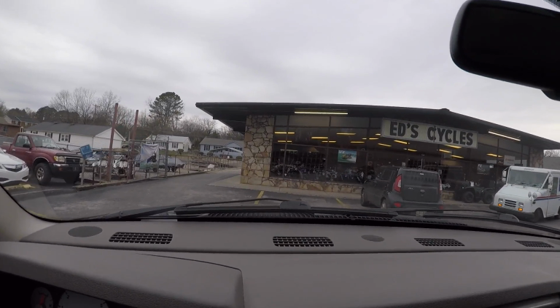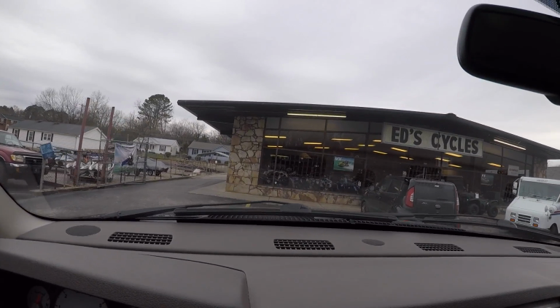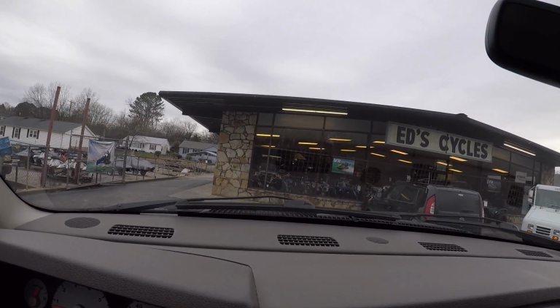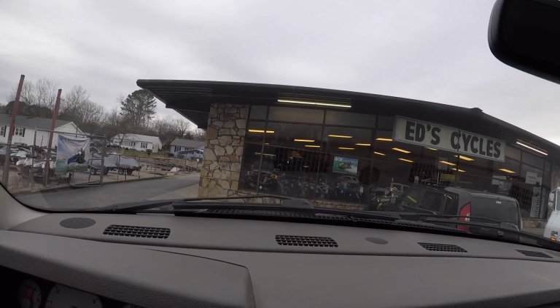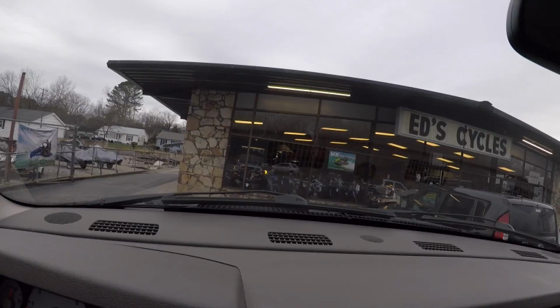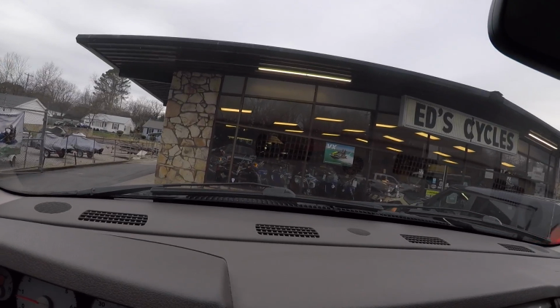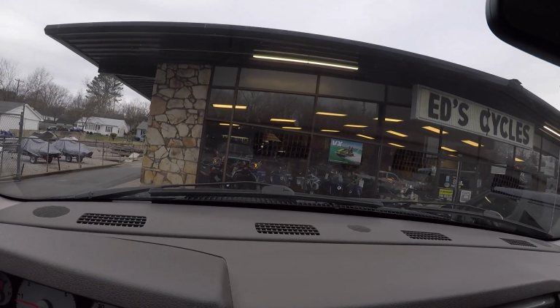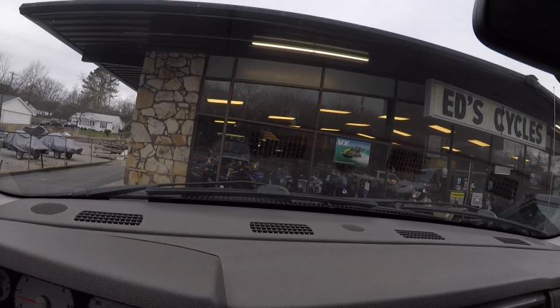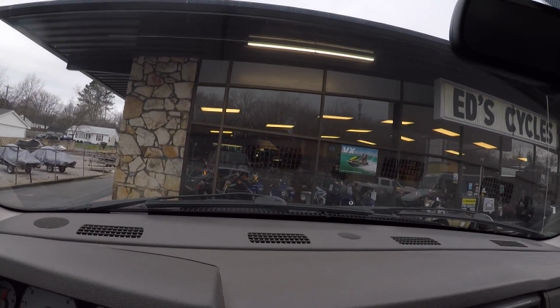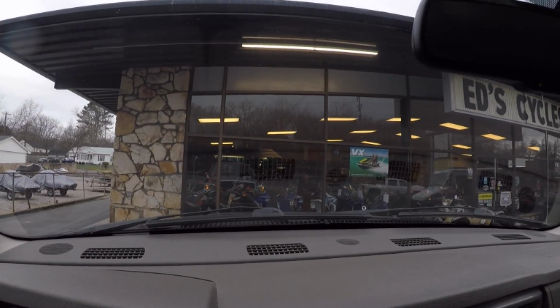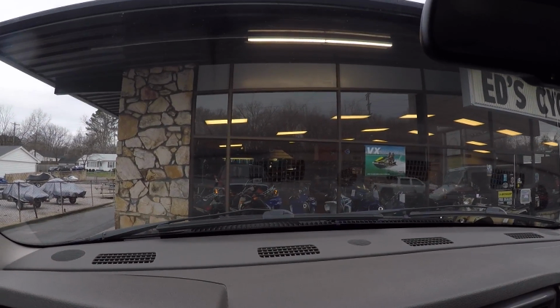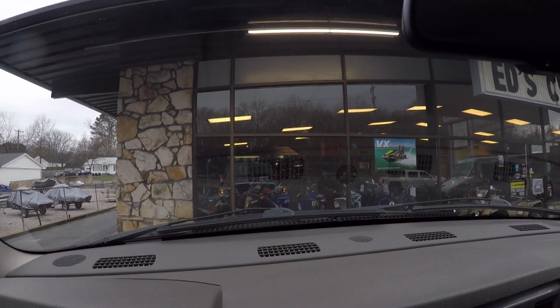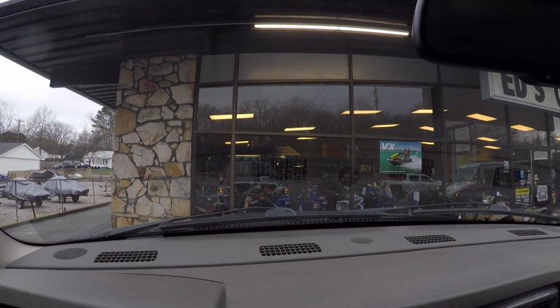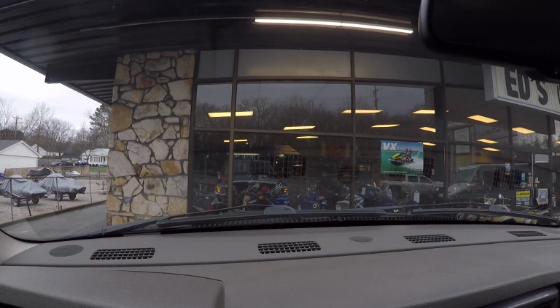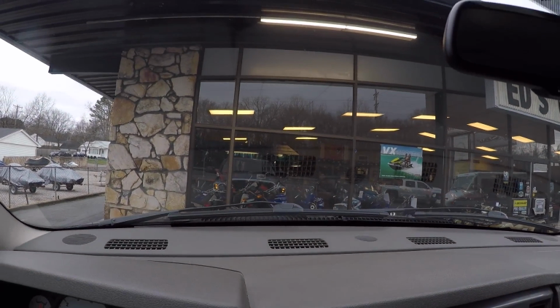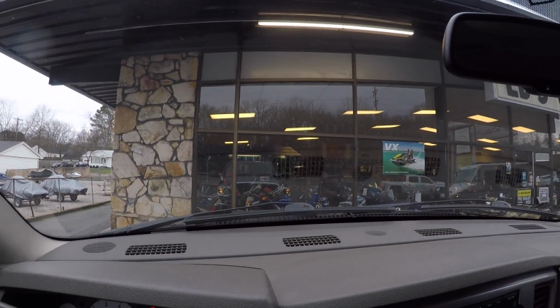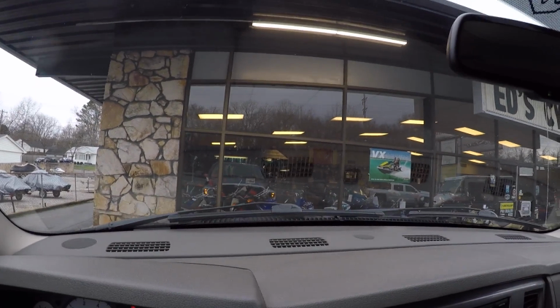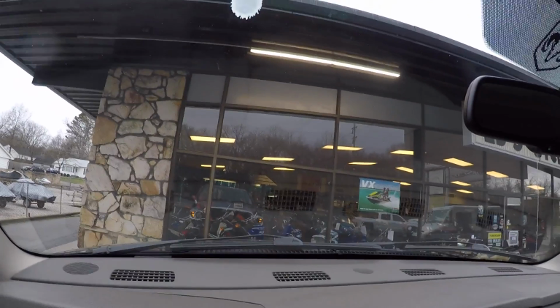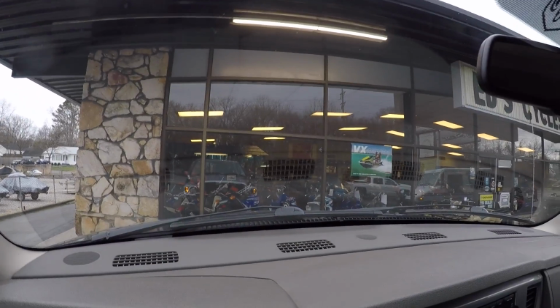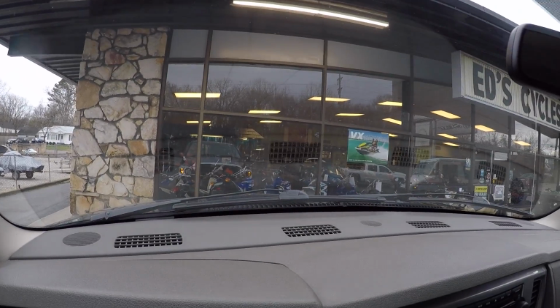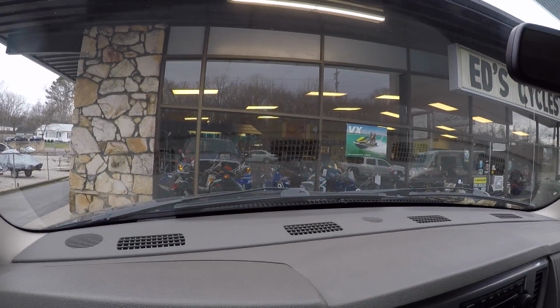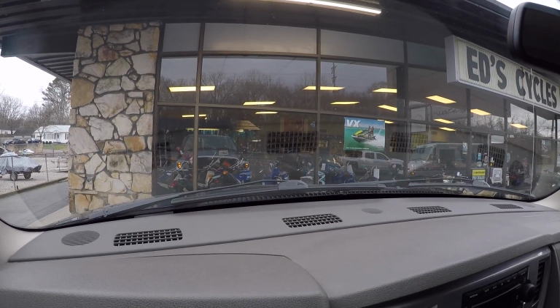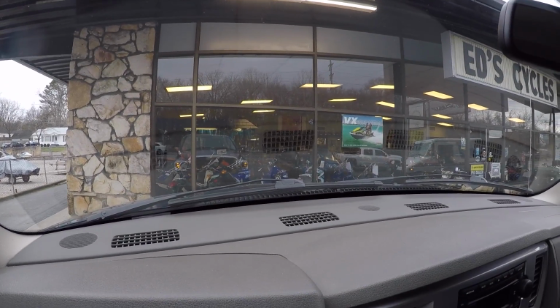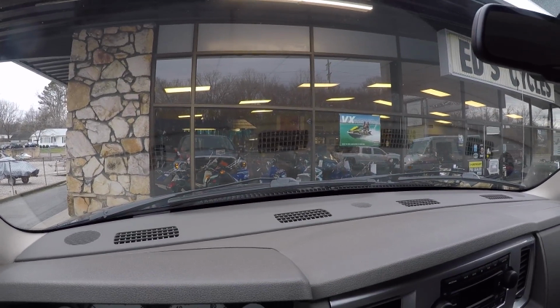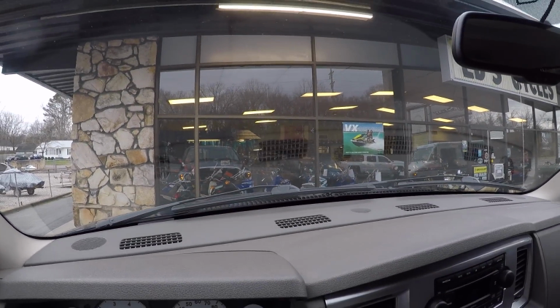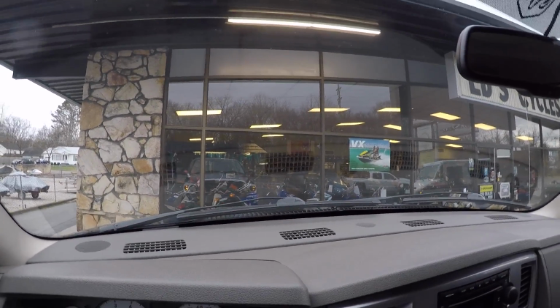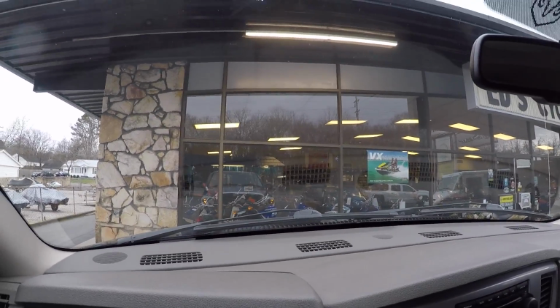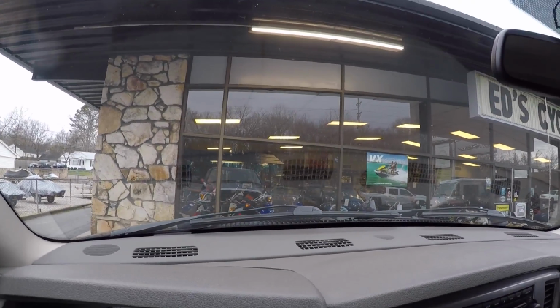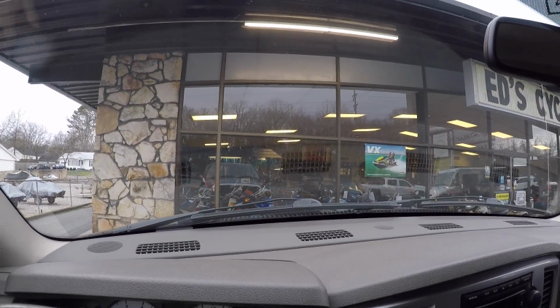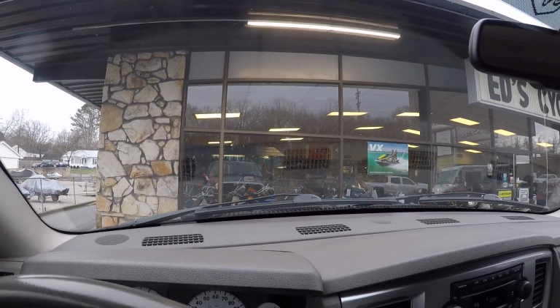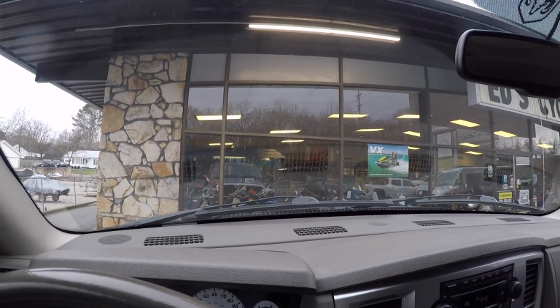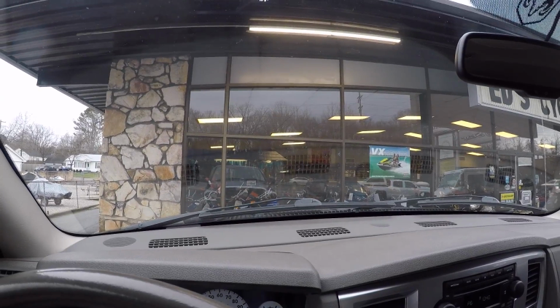We also have a couple of tires in the back we're going to get swapped around today. So let's go show y'all my new surprise.